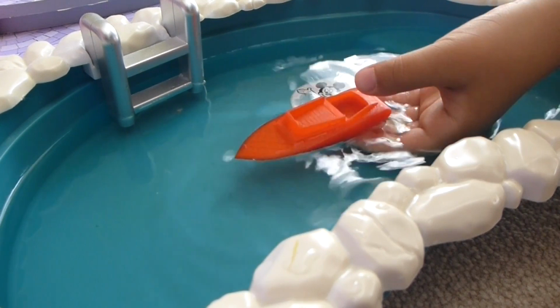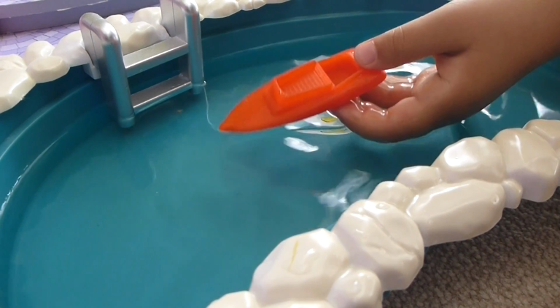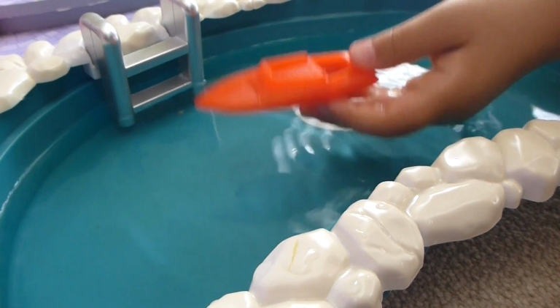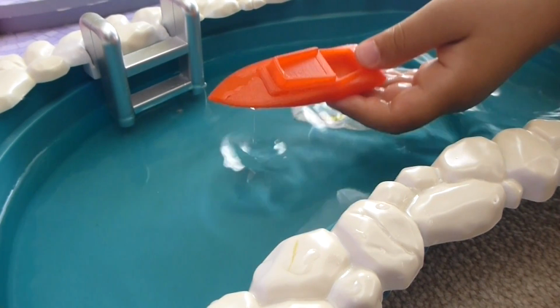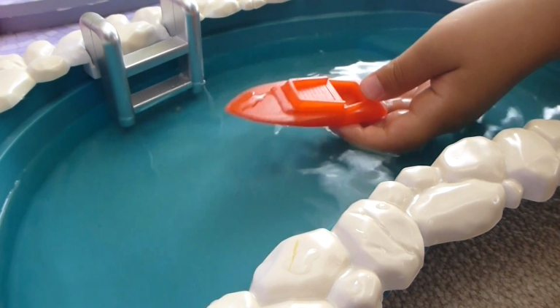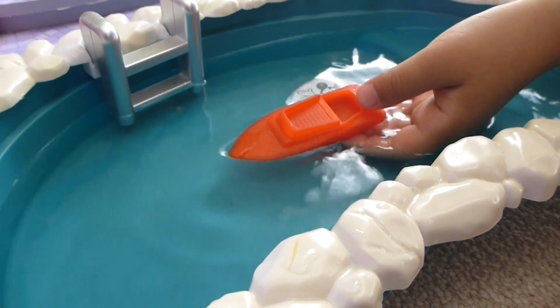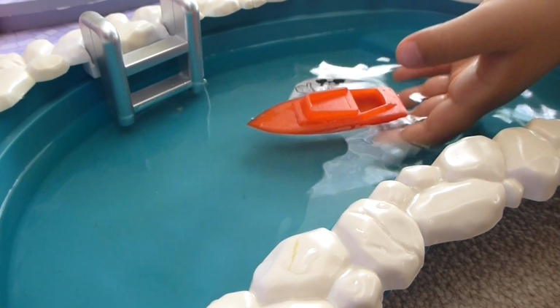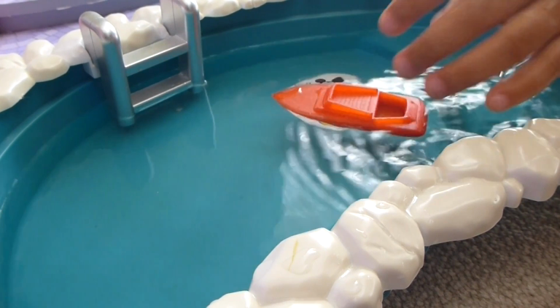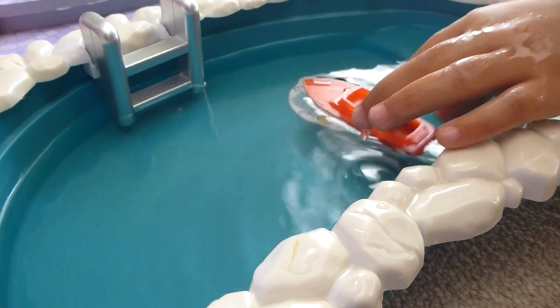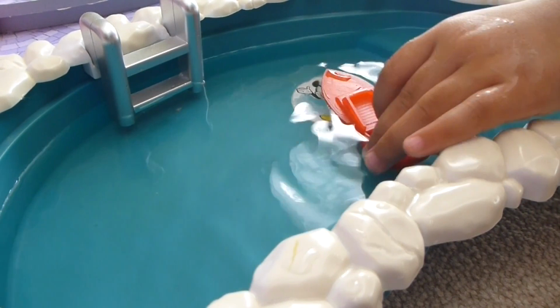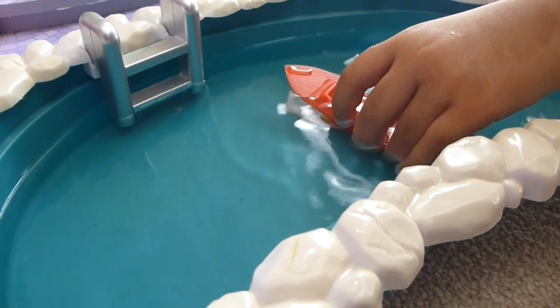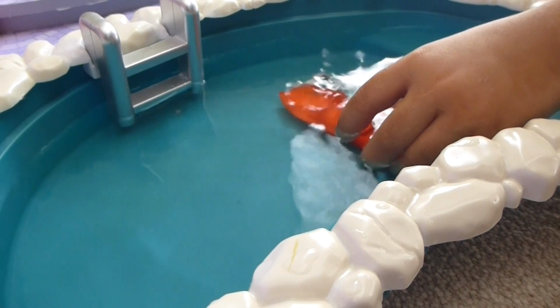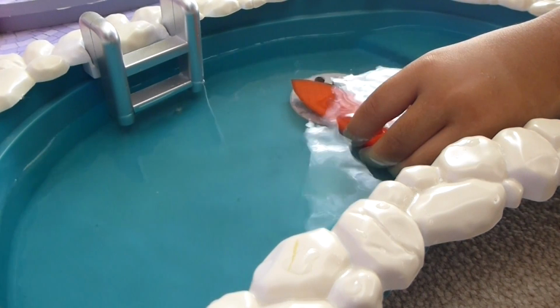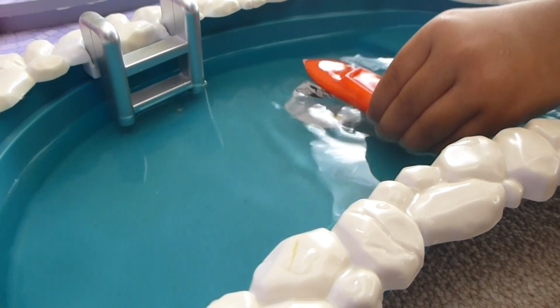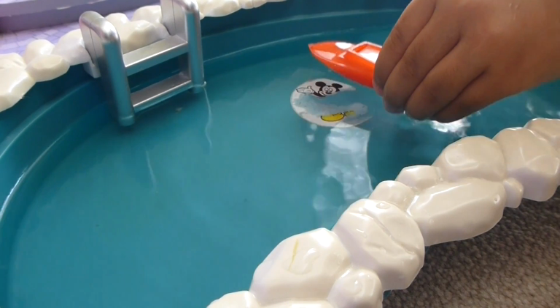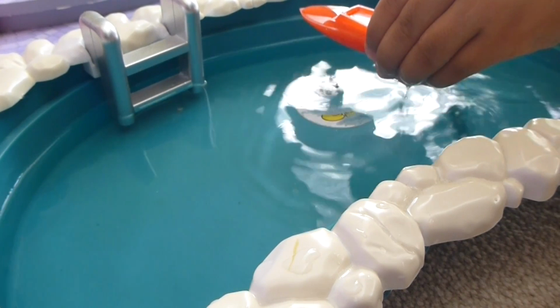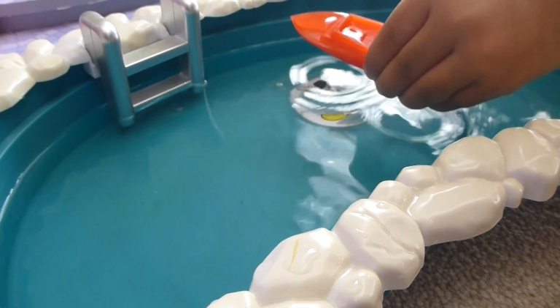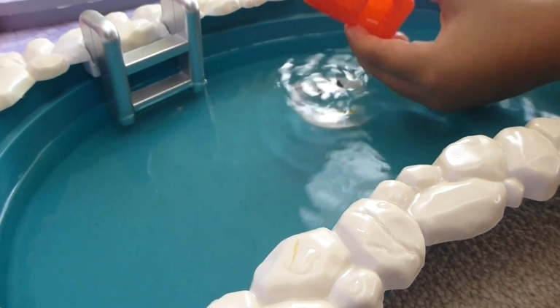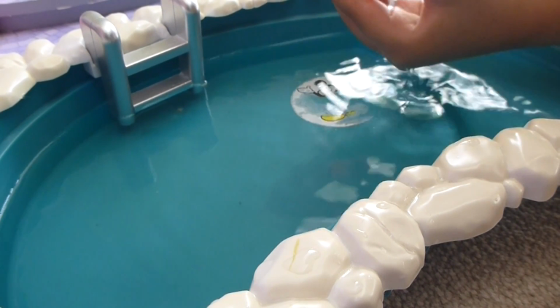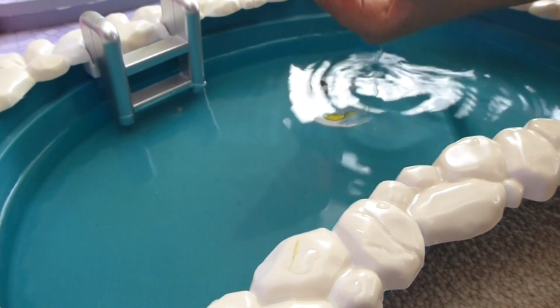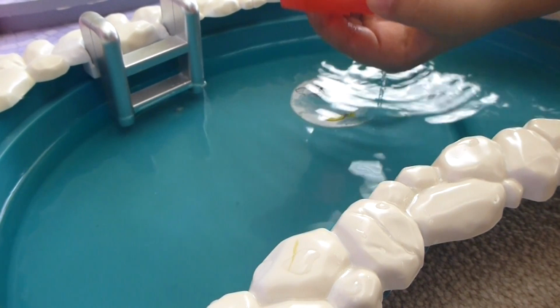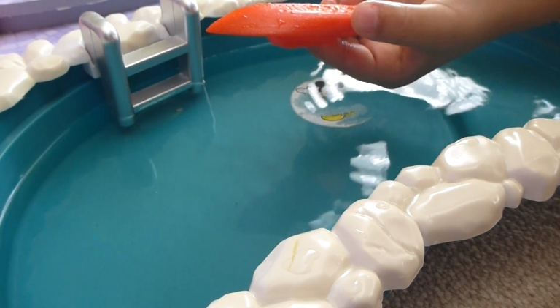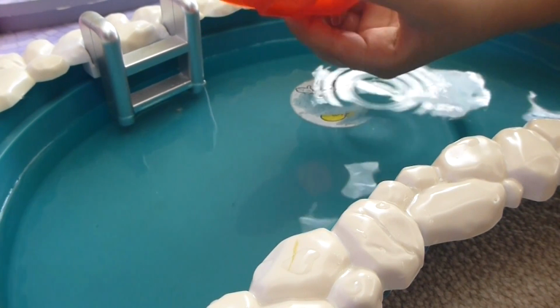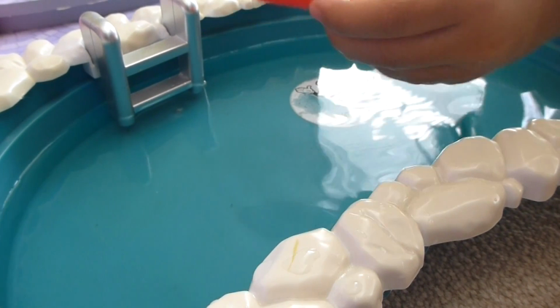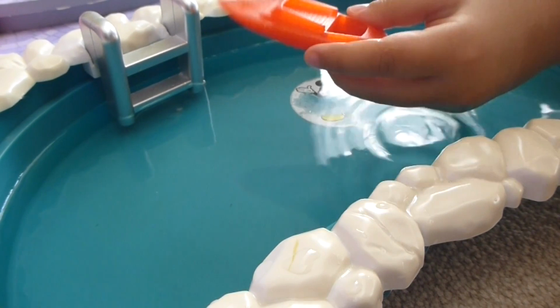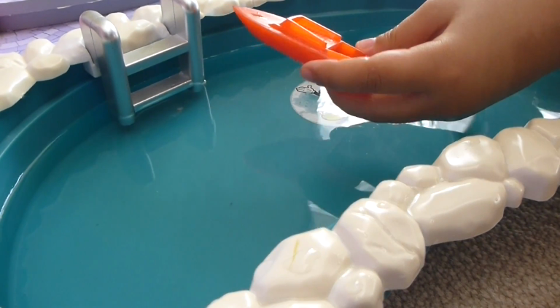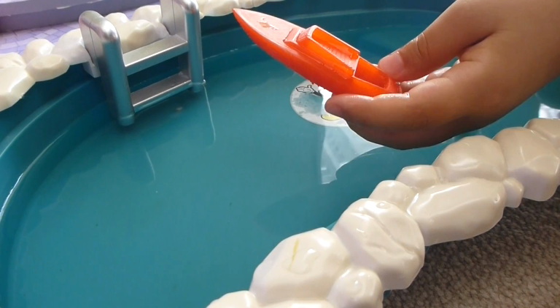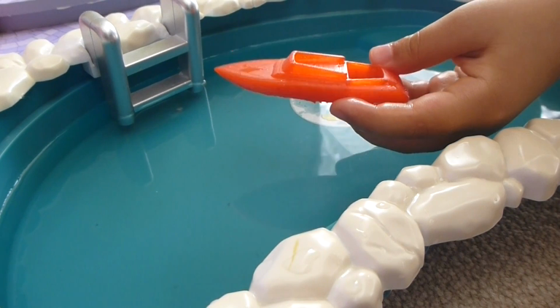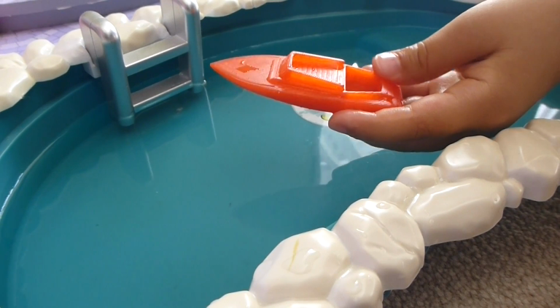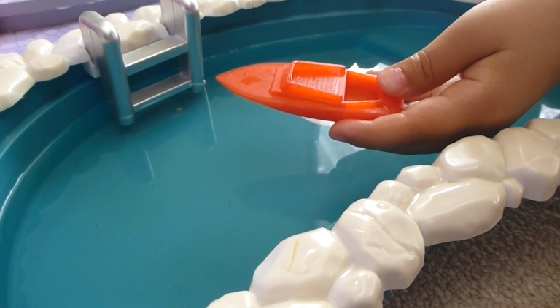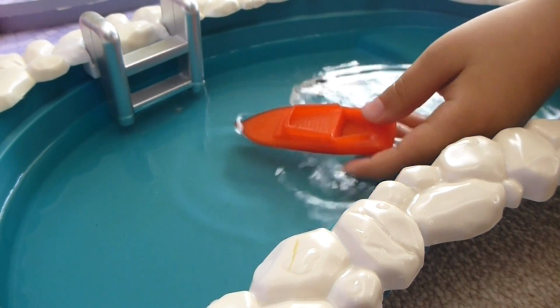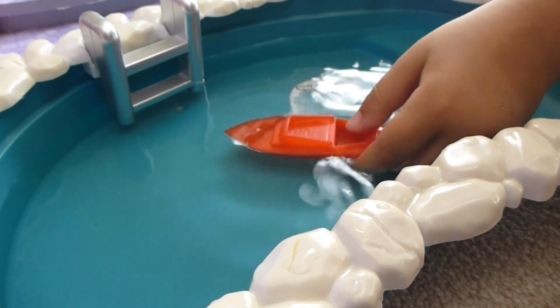This is cold water. Is it cold water? Yeah. Oh yeah, let's run another test. Put it at the bottom, see if it comes back up.